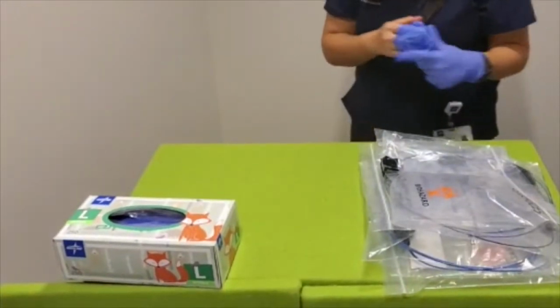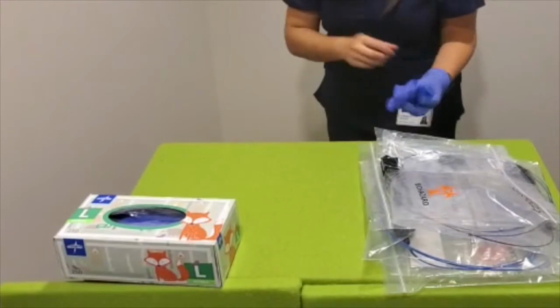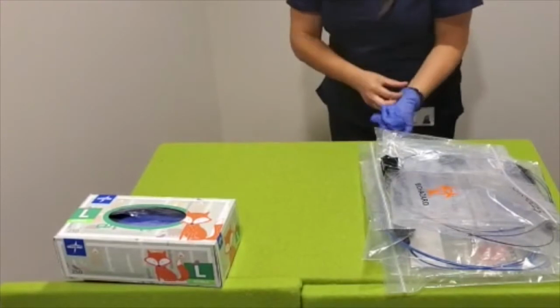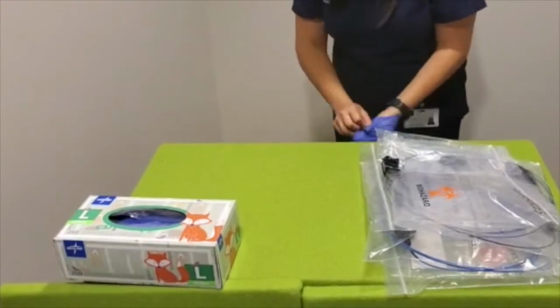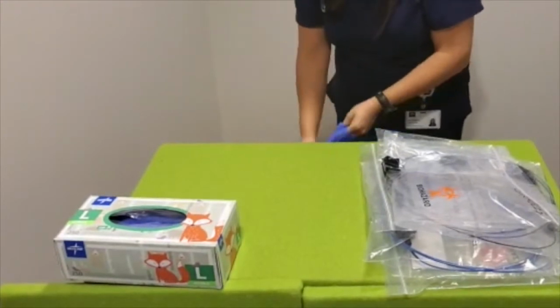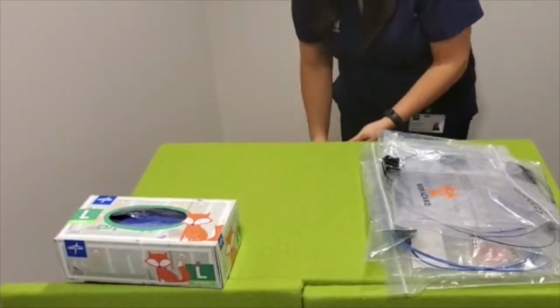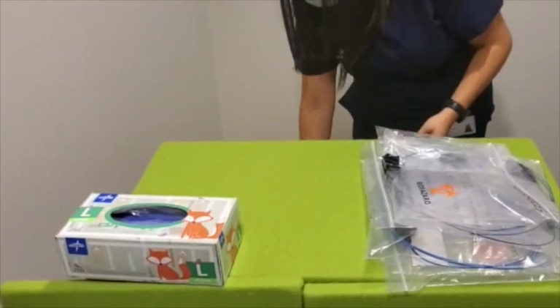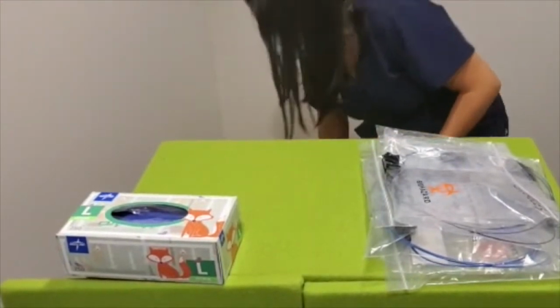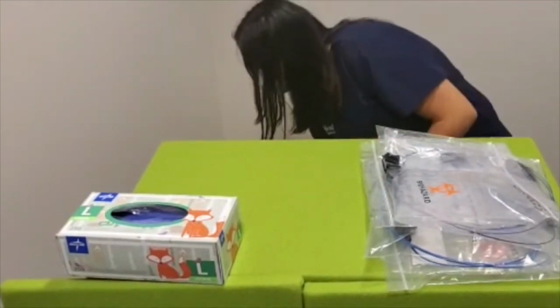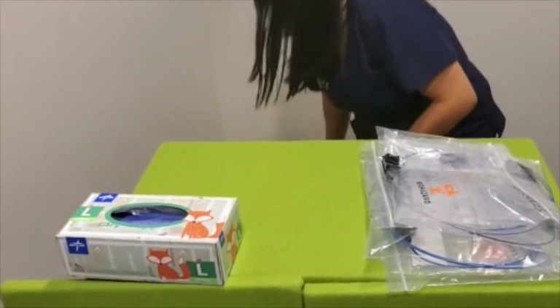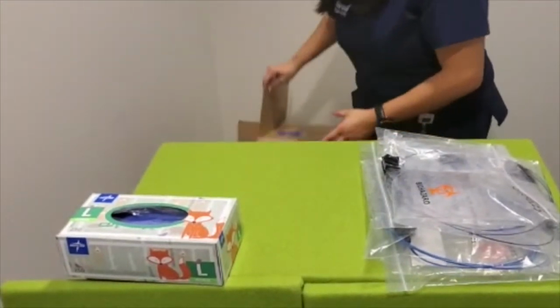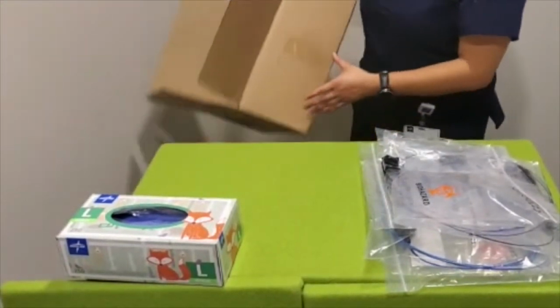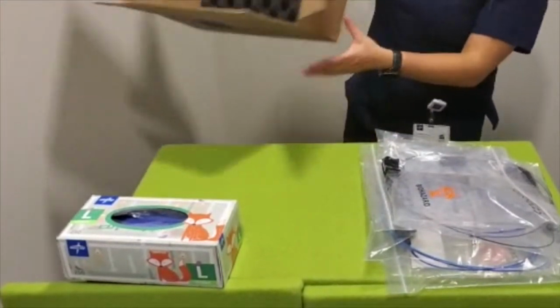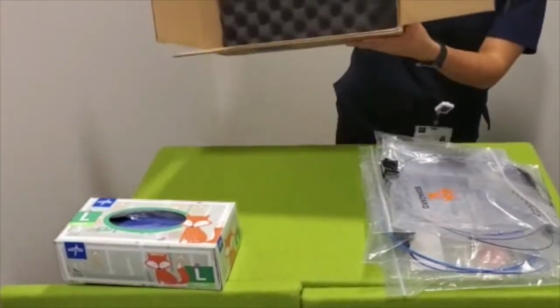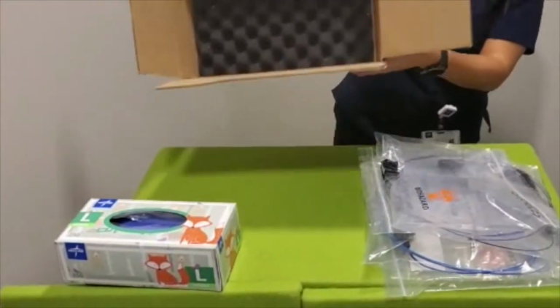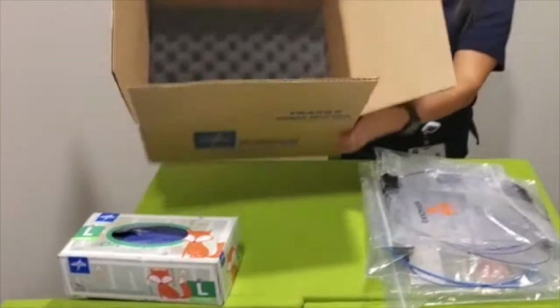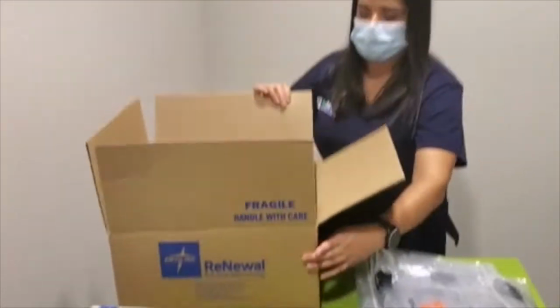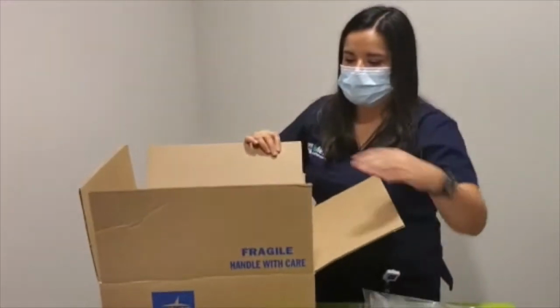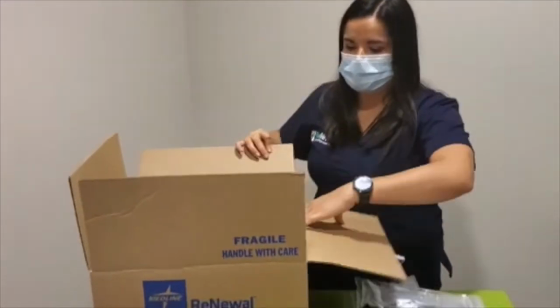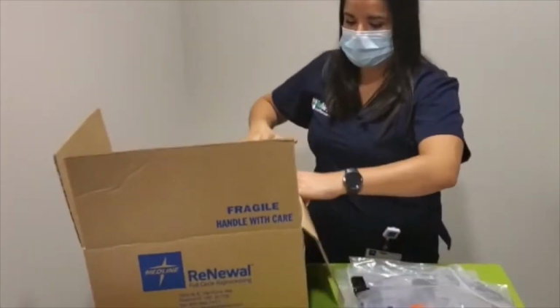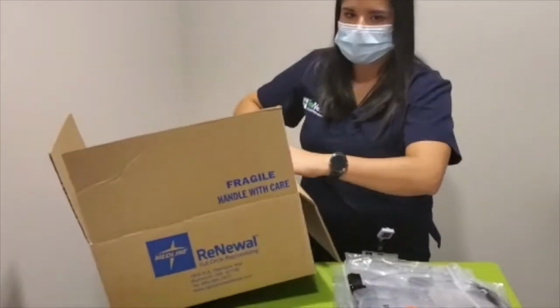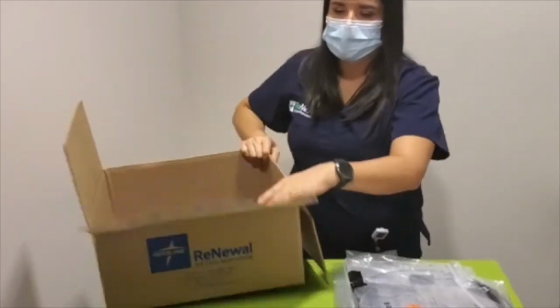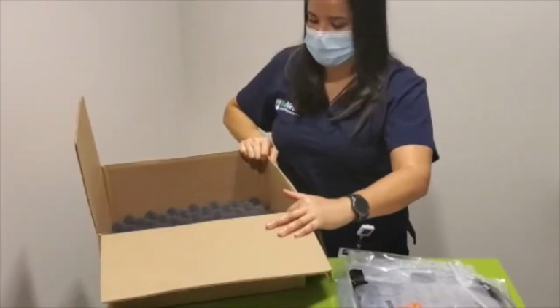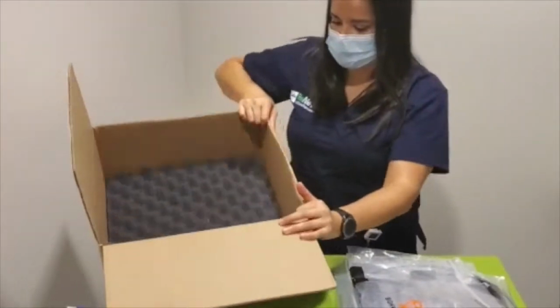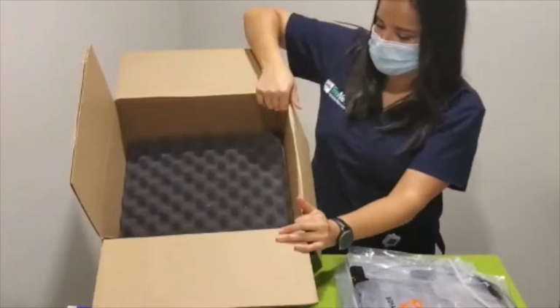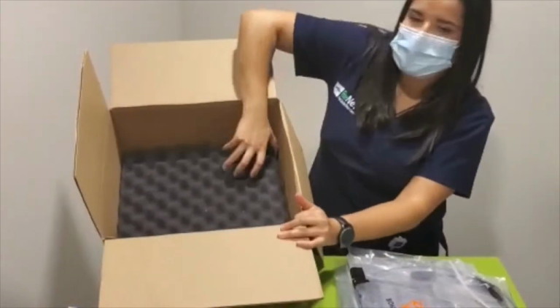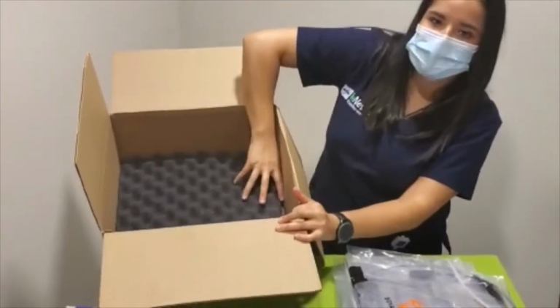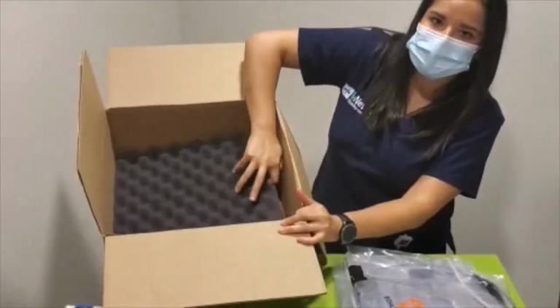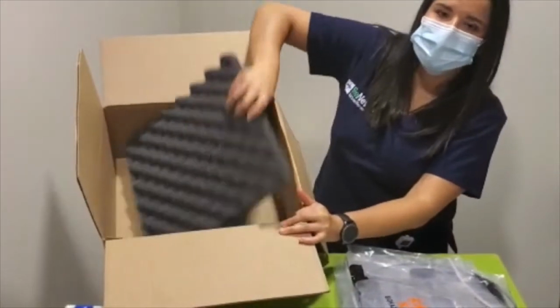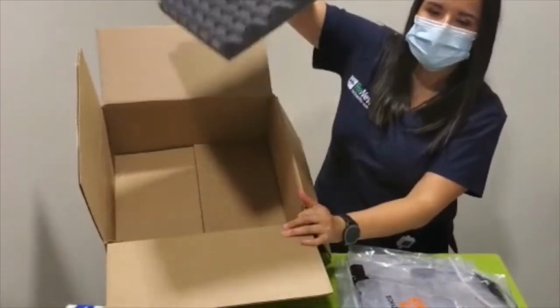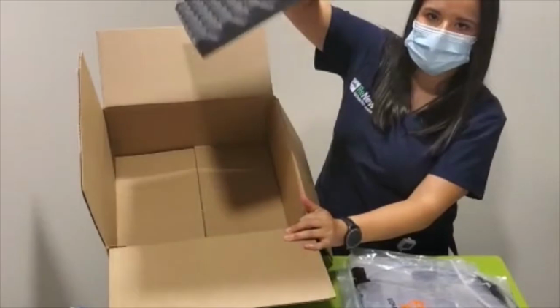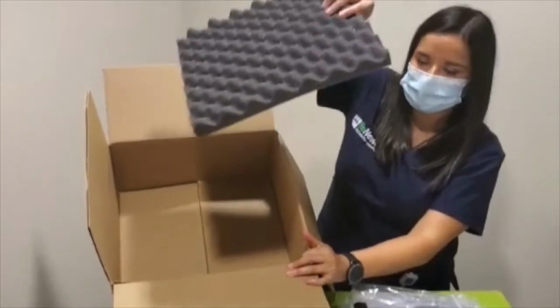You will need to have a square cardboard box built and lined with a piece of foam.